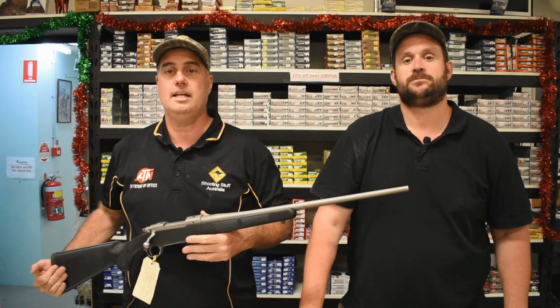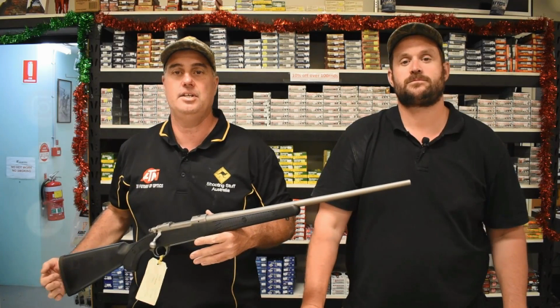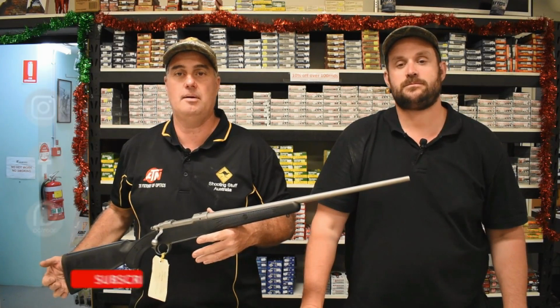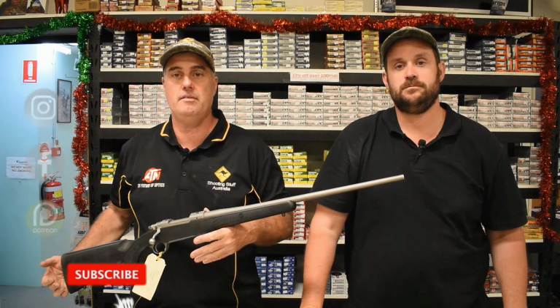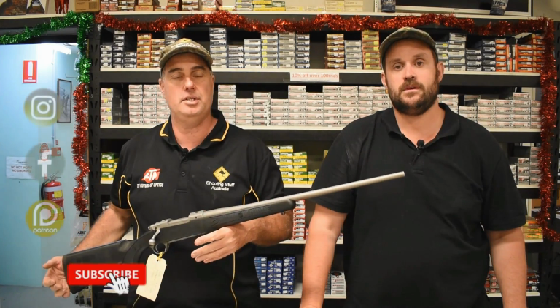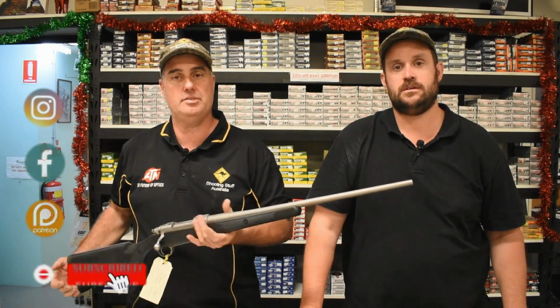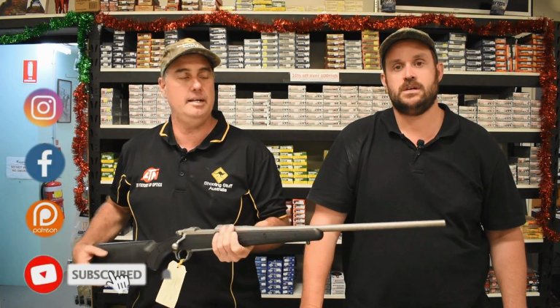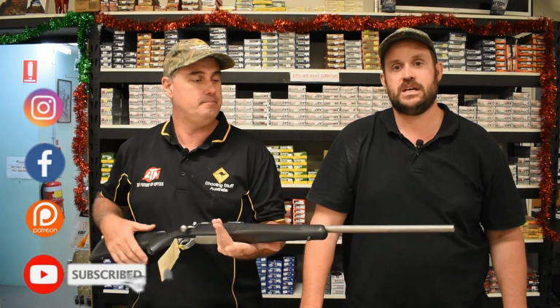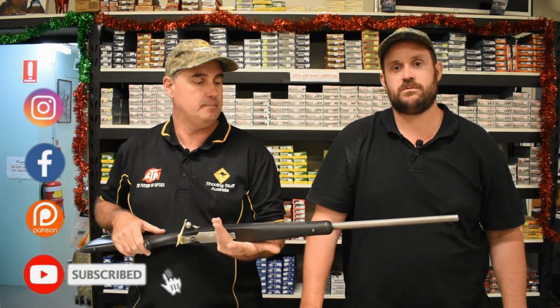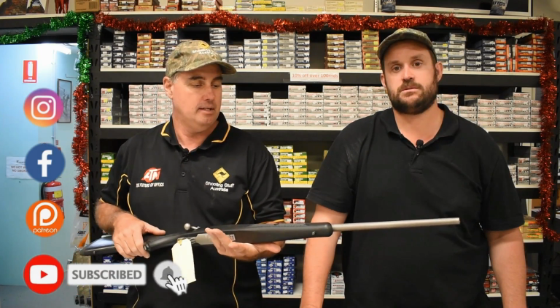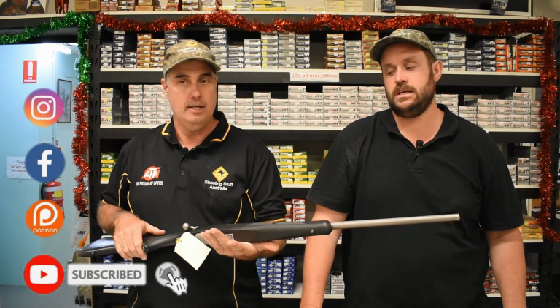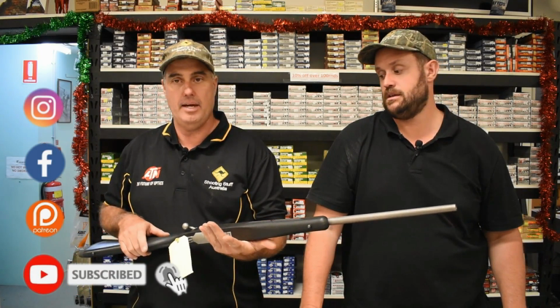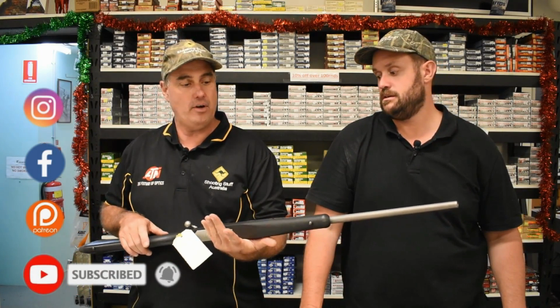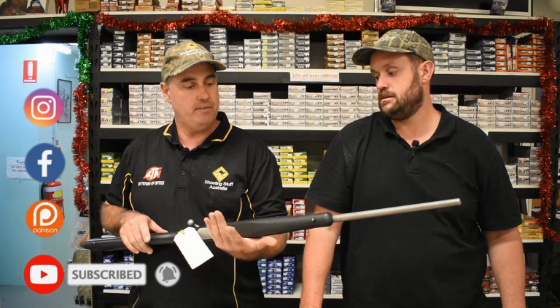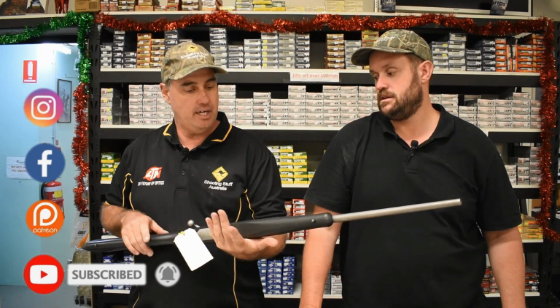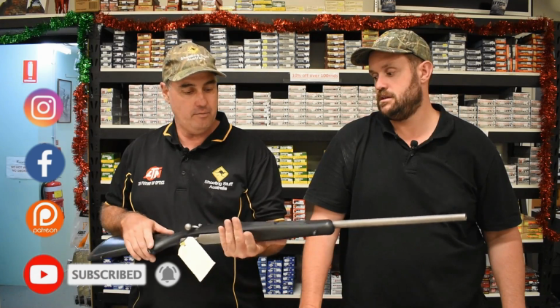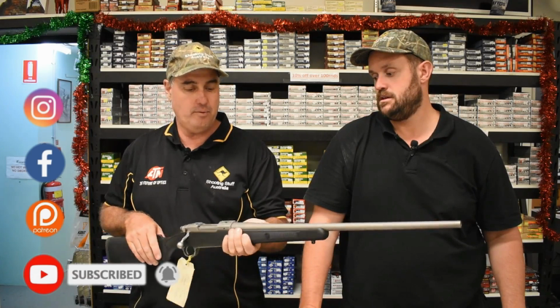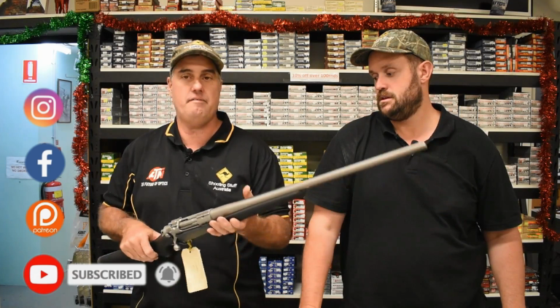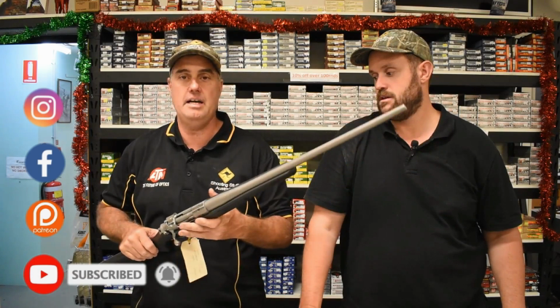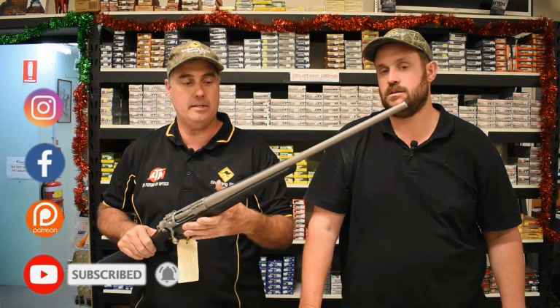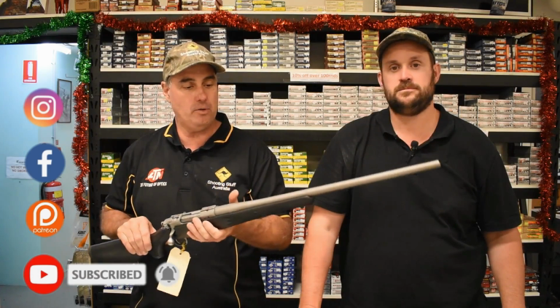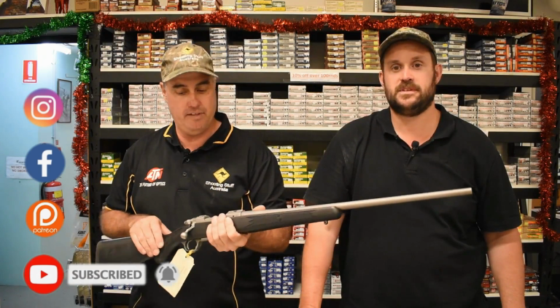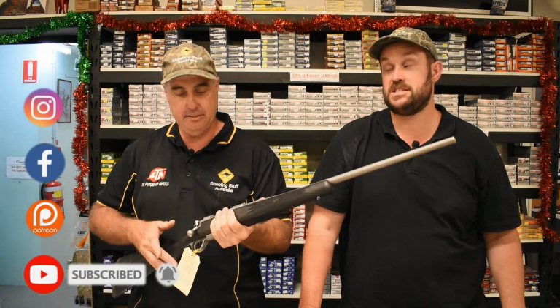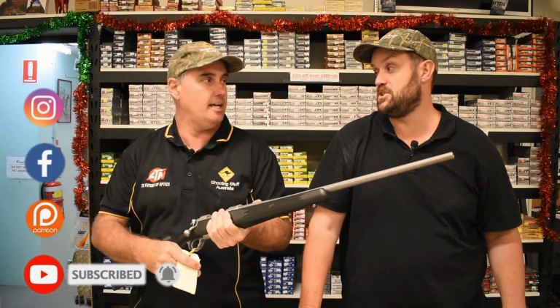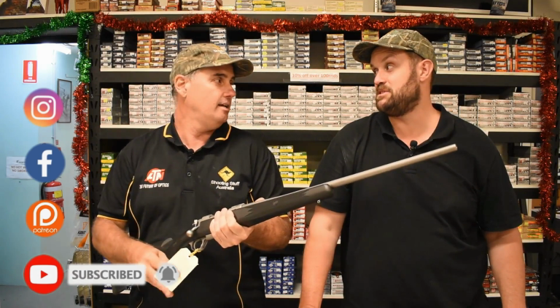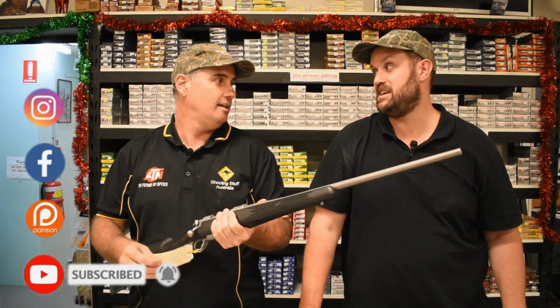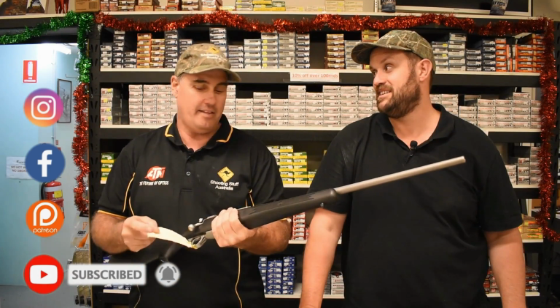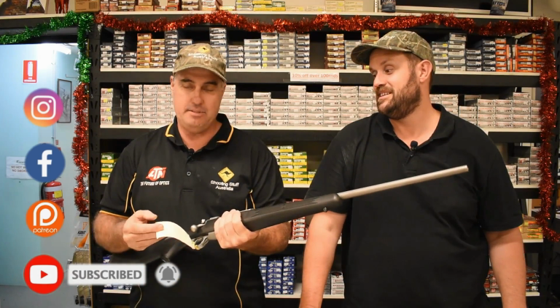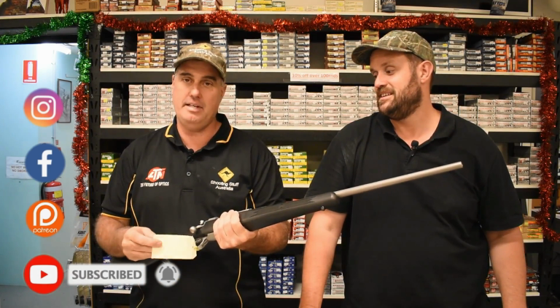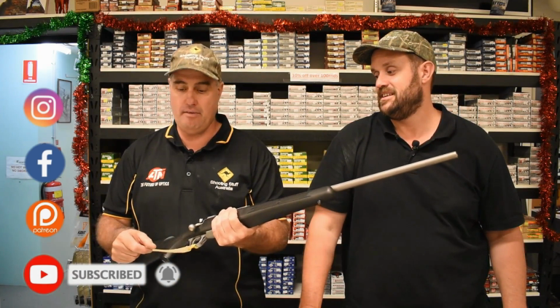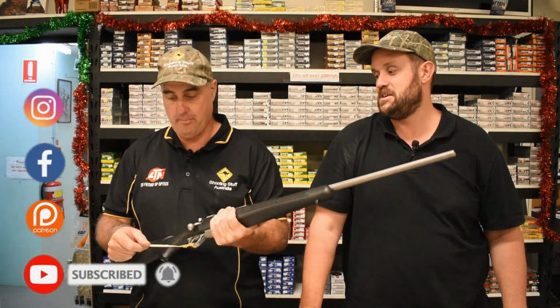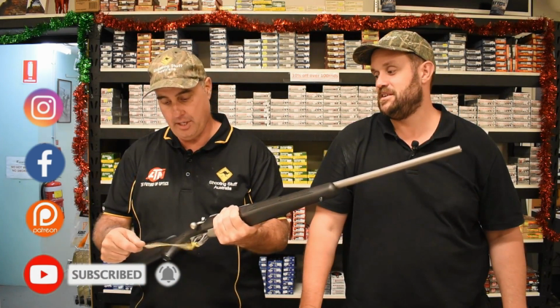G'day shooters, I'm Aaron from Shooting Stuff Australia. Jason from AHP. We're here off the shelf with one of my favourite models of guns. Yeah, the M77 from Maruga.